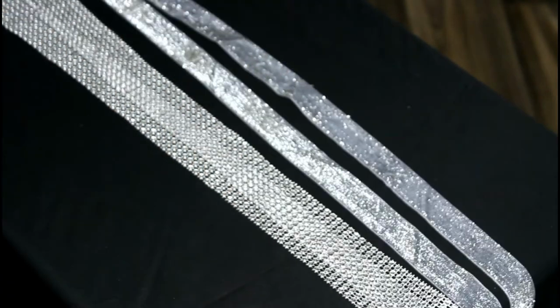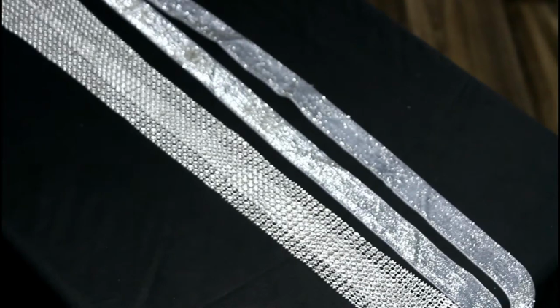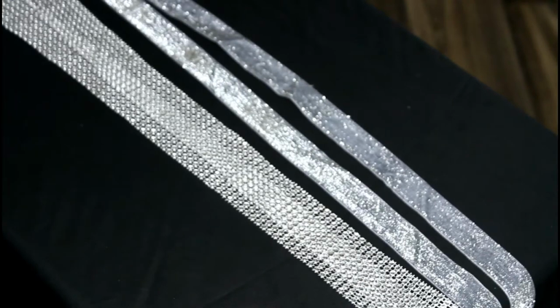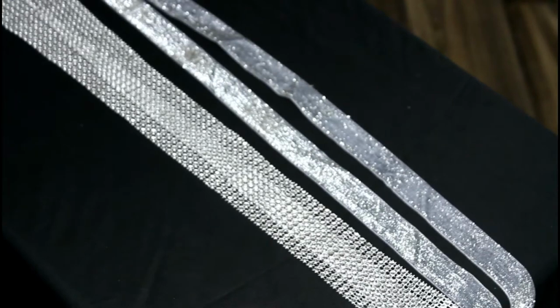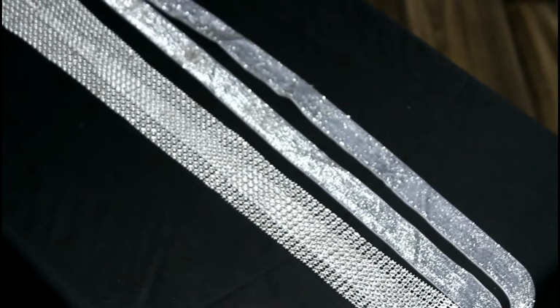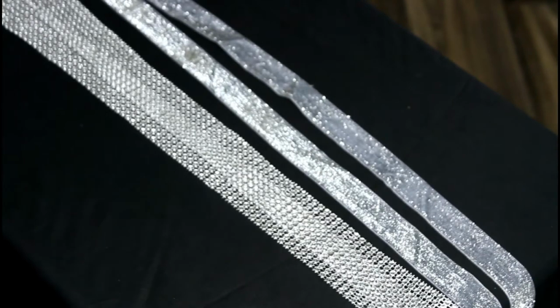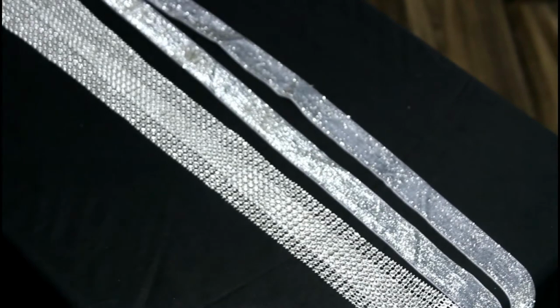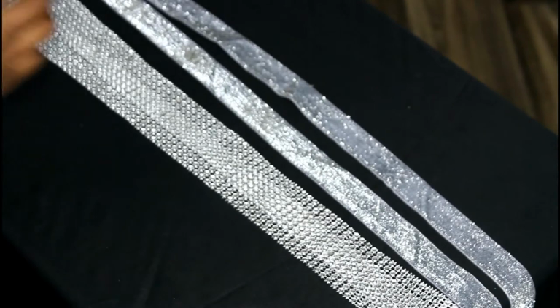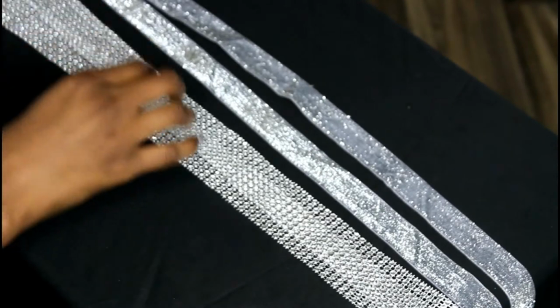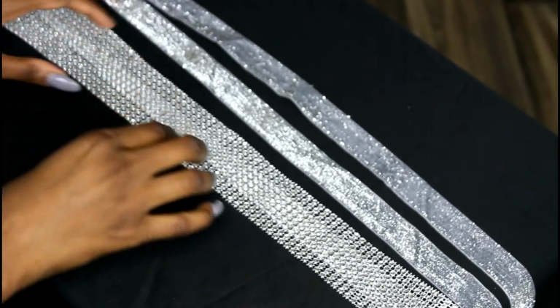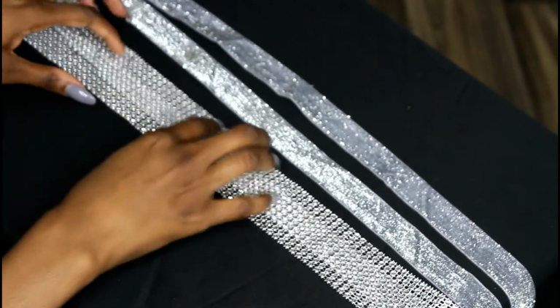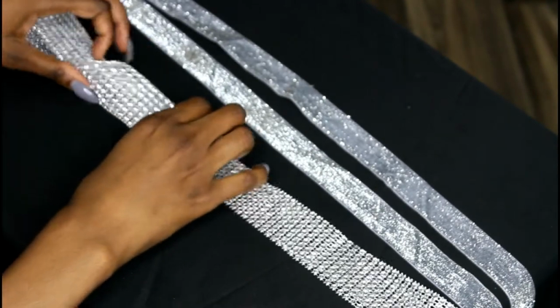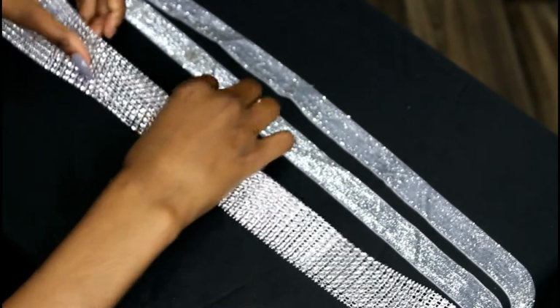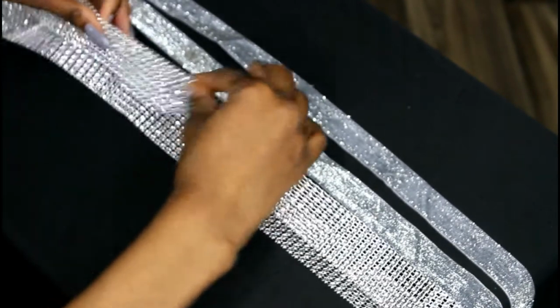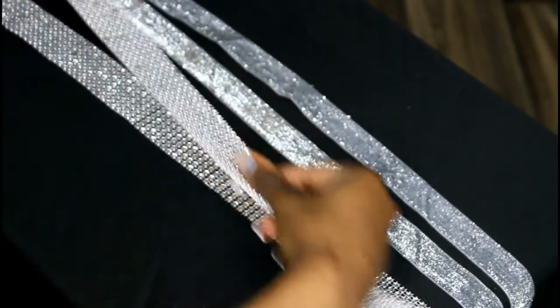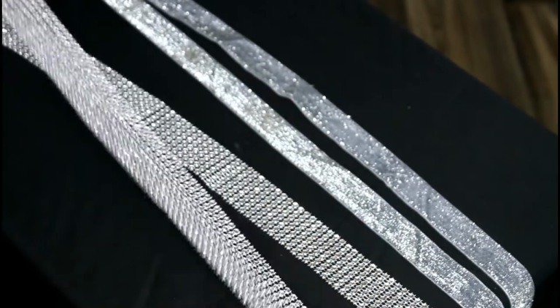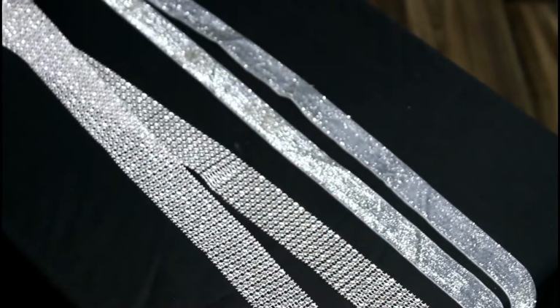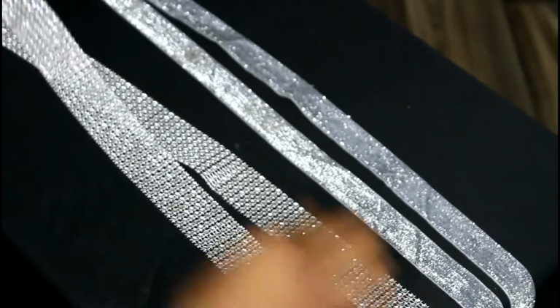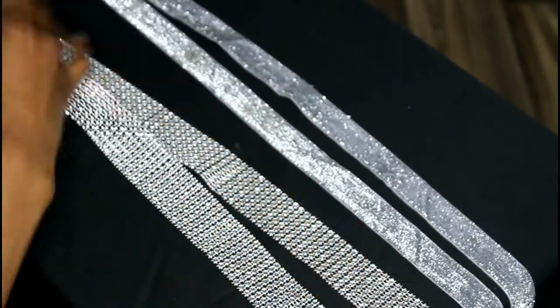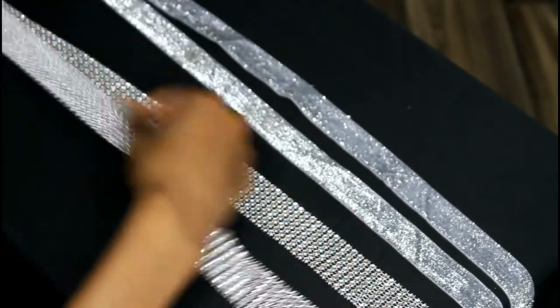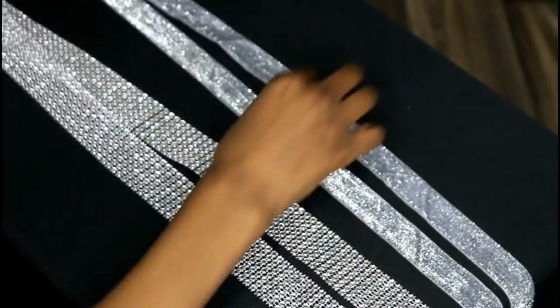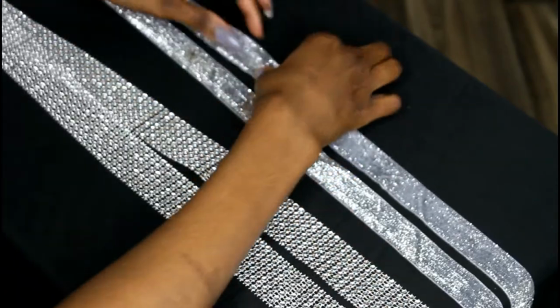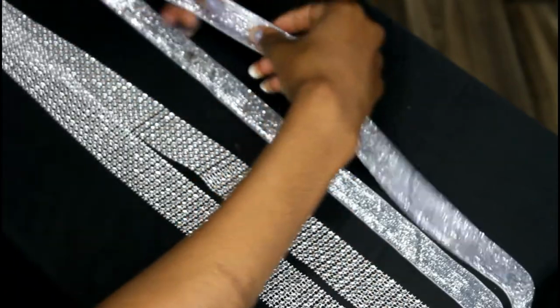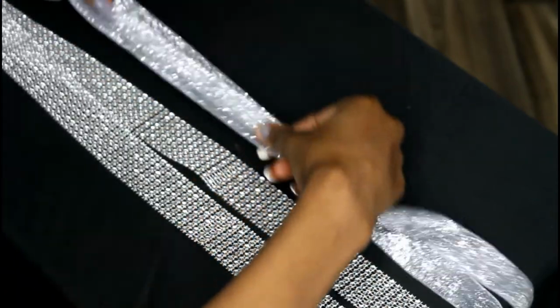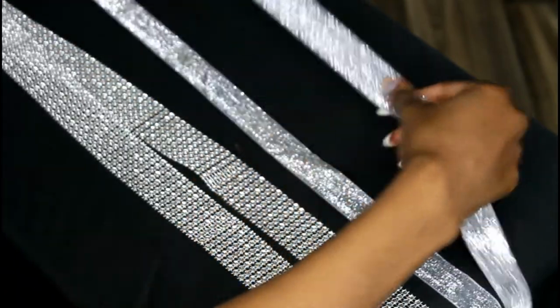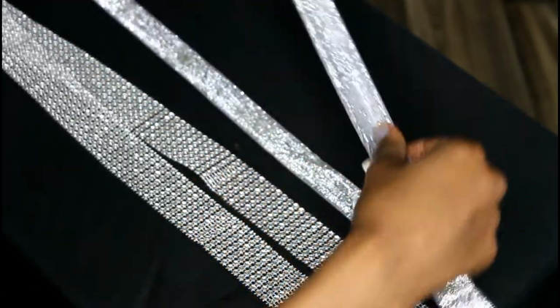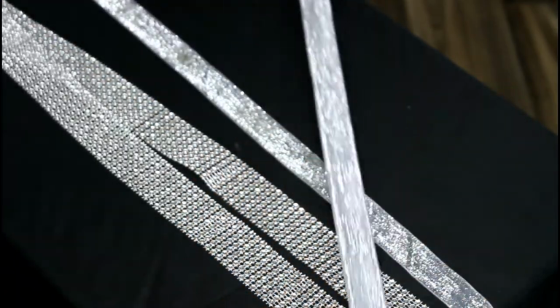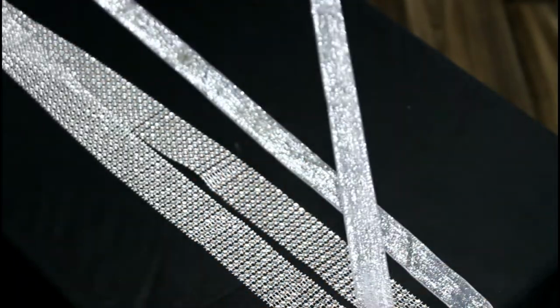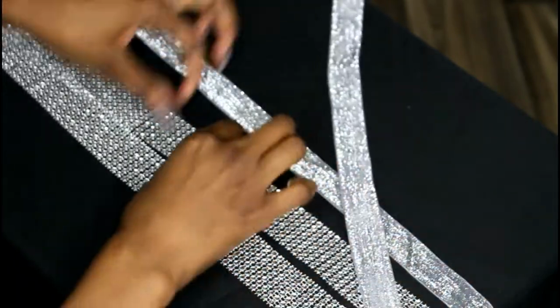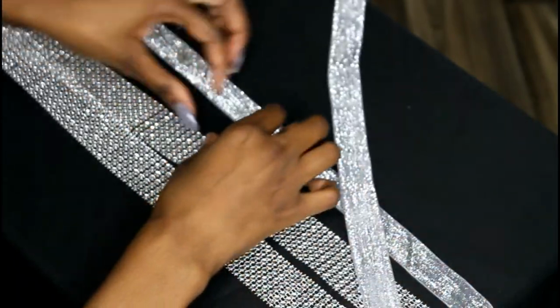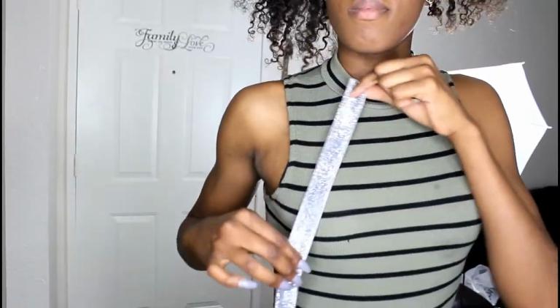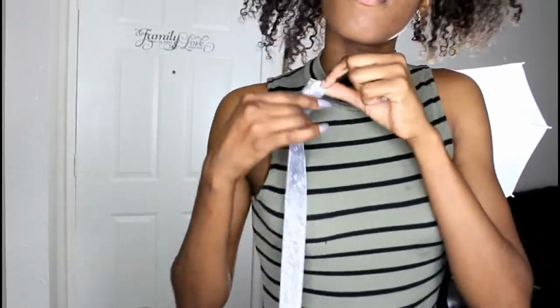What I'm showing you is a few ribbons that I got from Joann's. I got a rhinestone ribbon and I also got what looks like a velvet type ribbon.